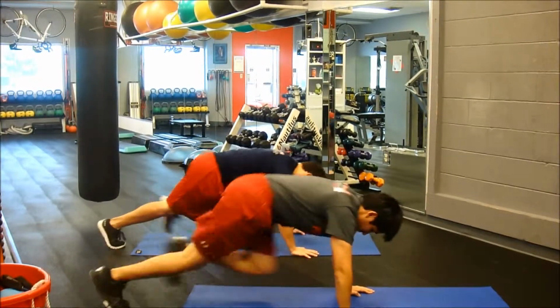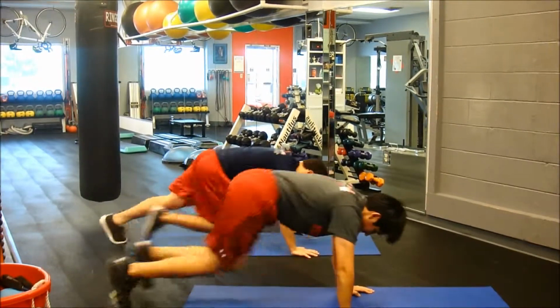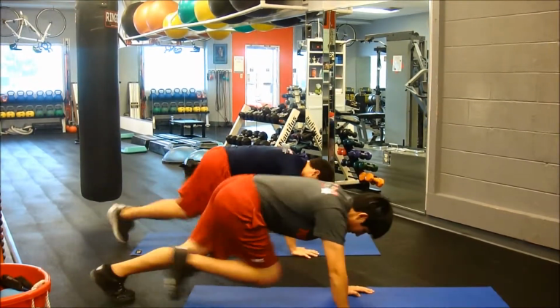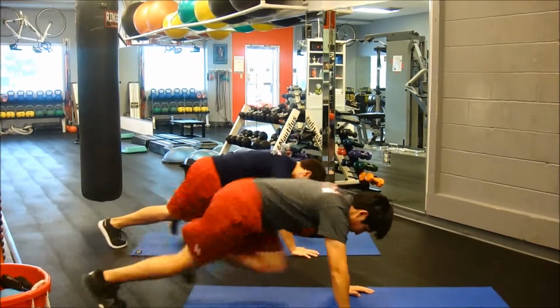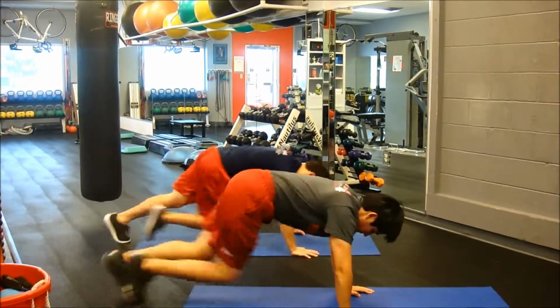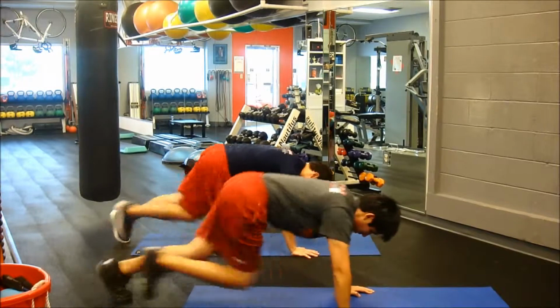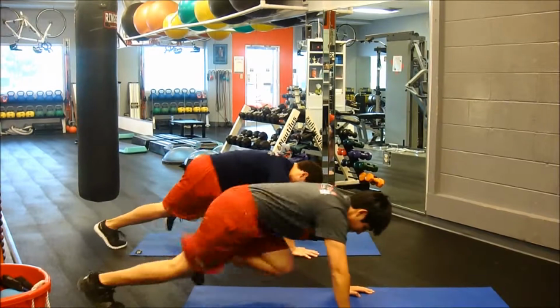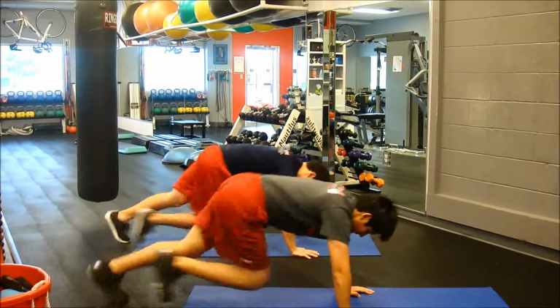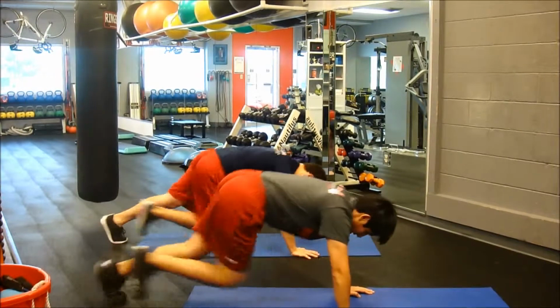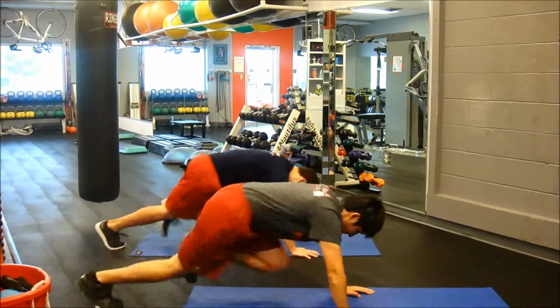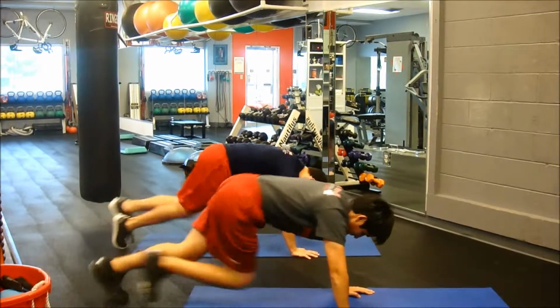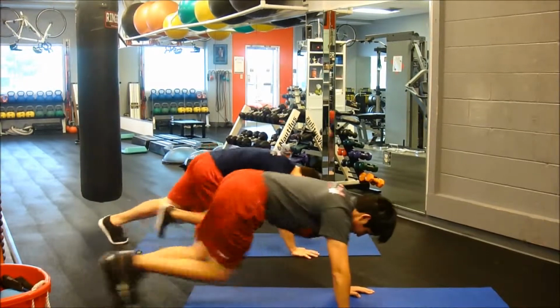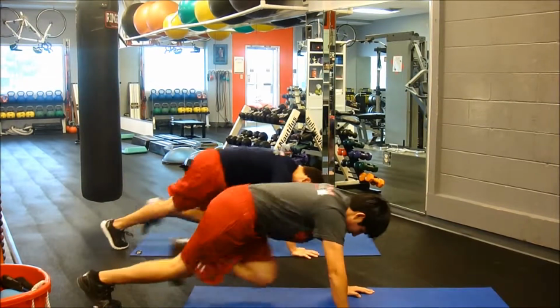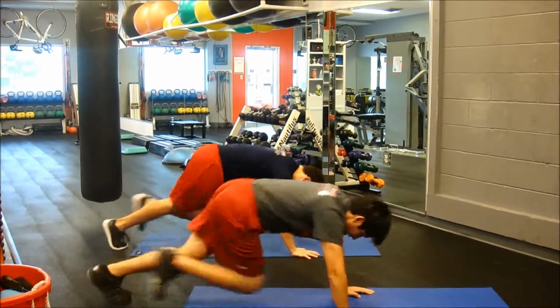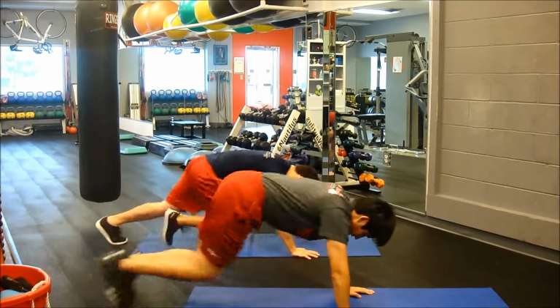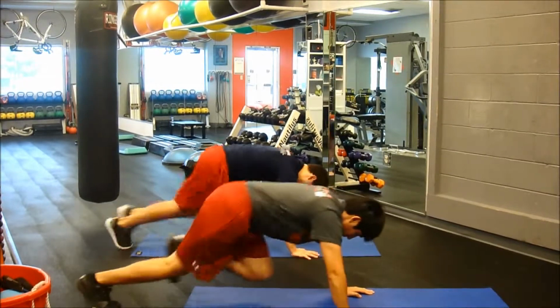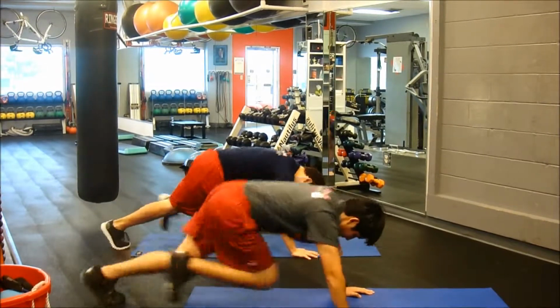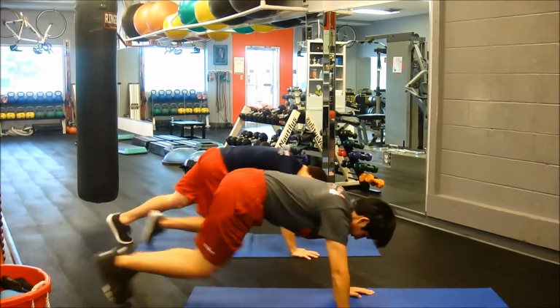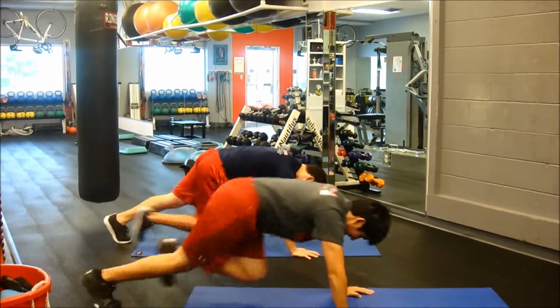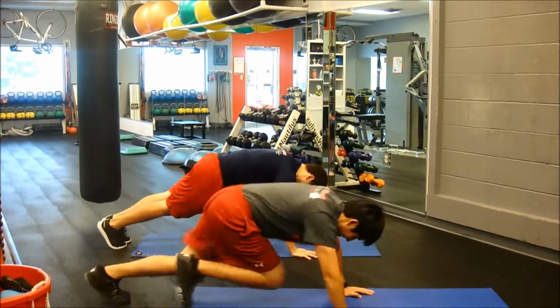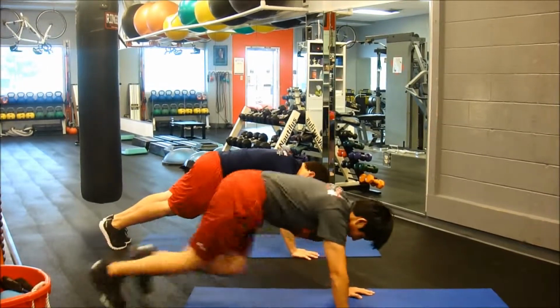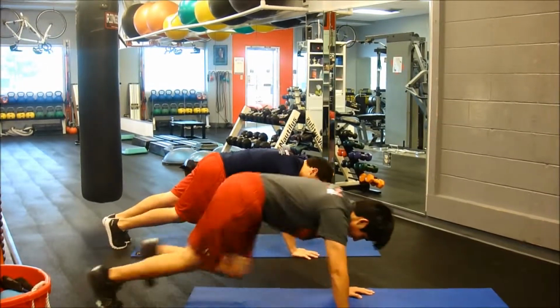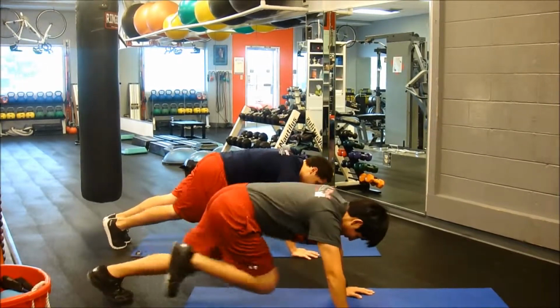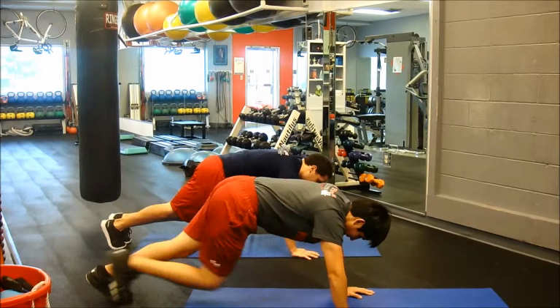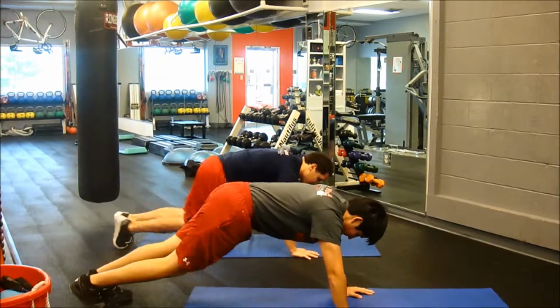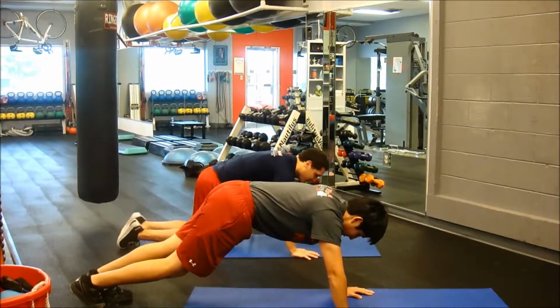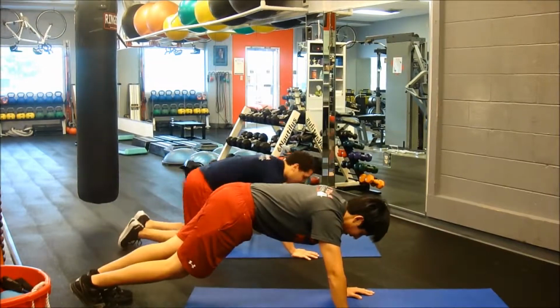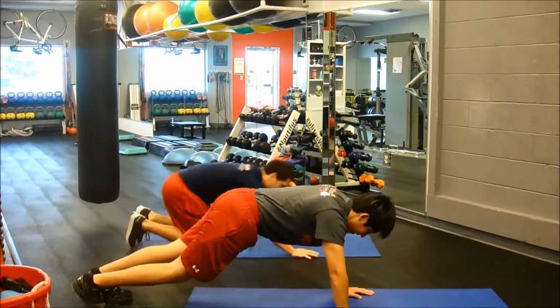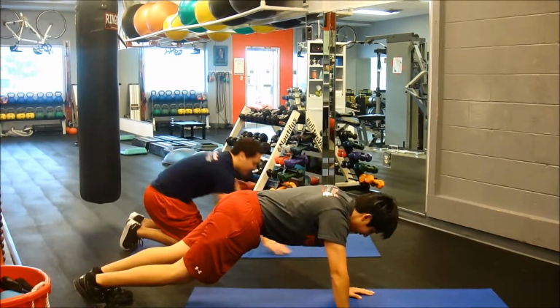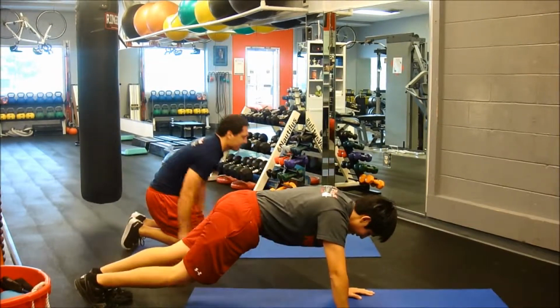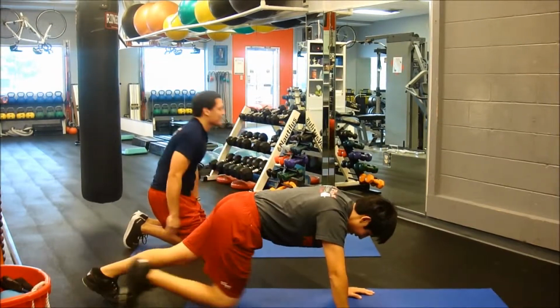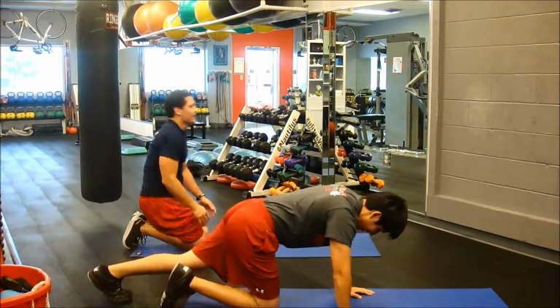And don't forget, add 15 seconds each week to this singular circuit round of cardiovascular exercise.